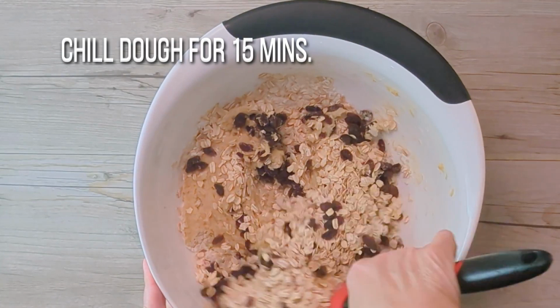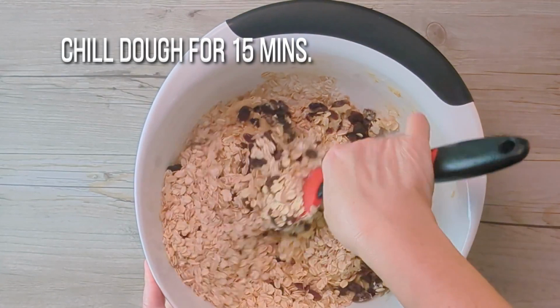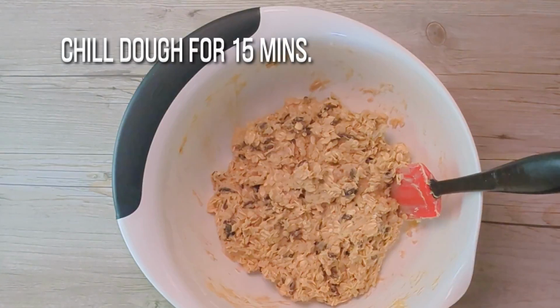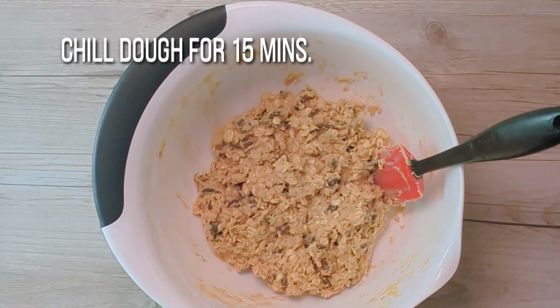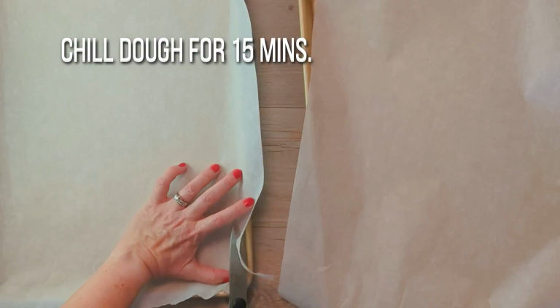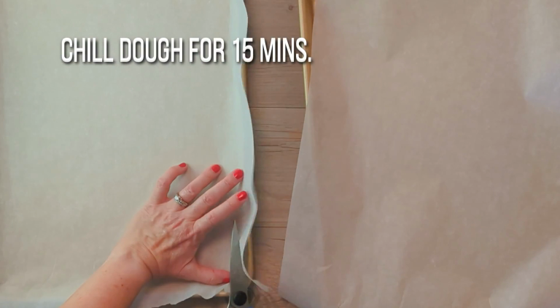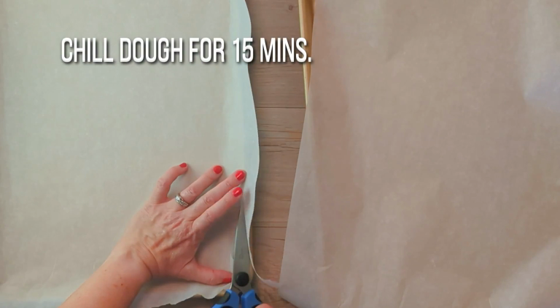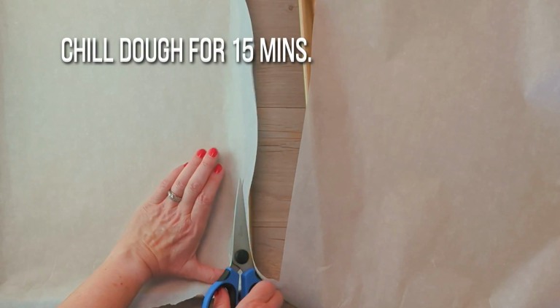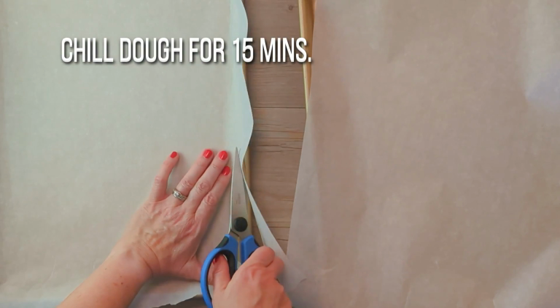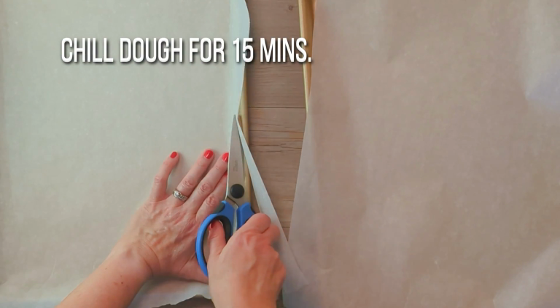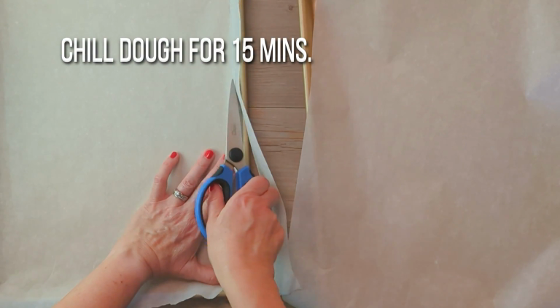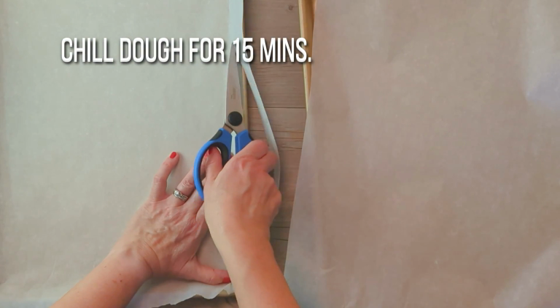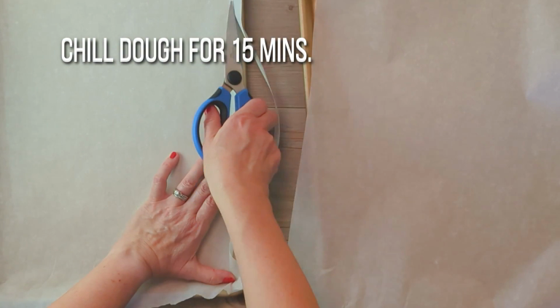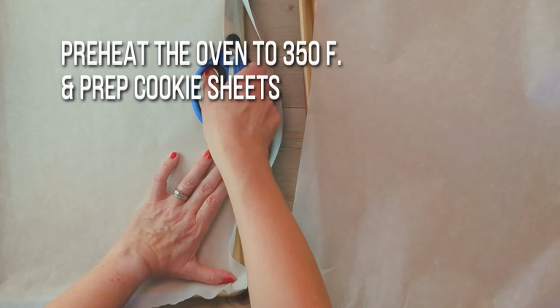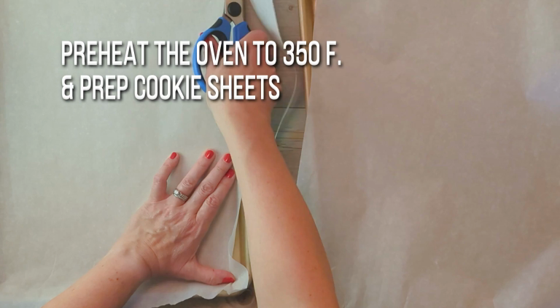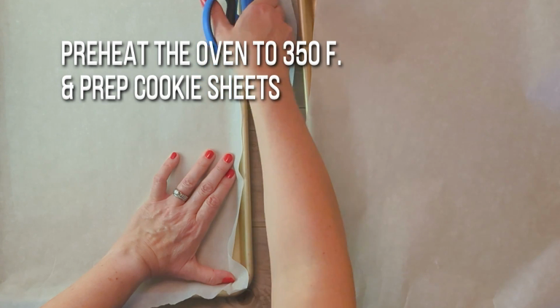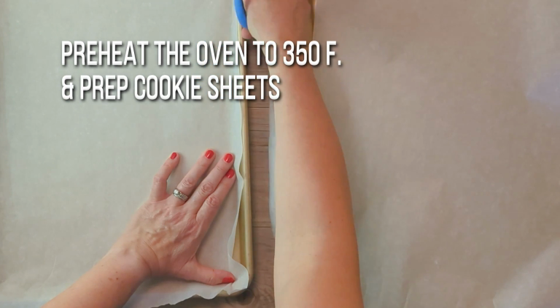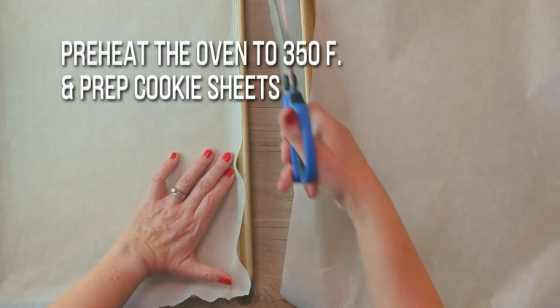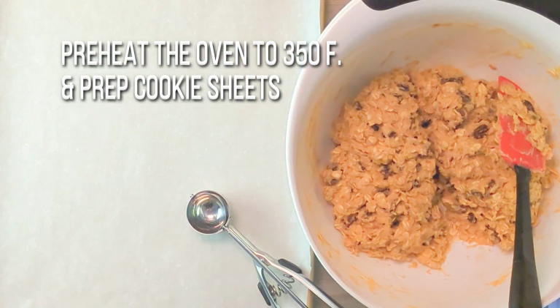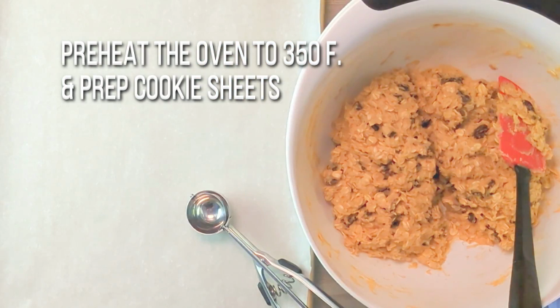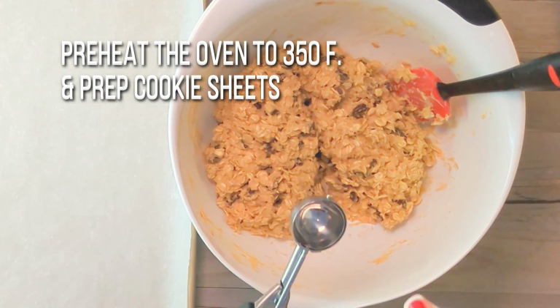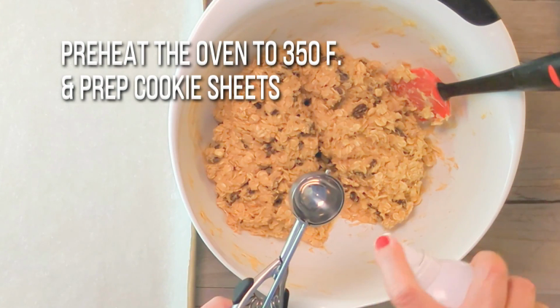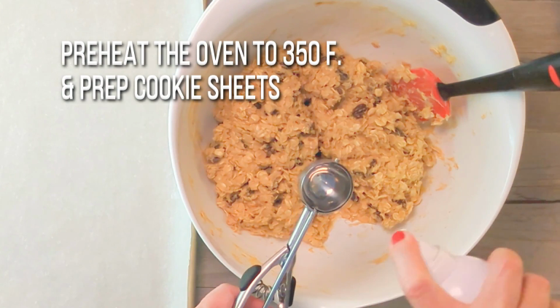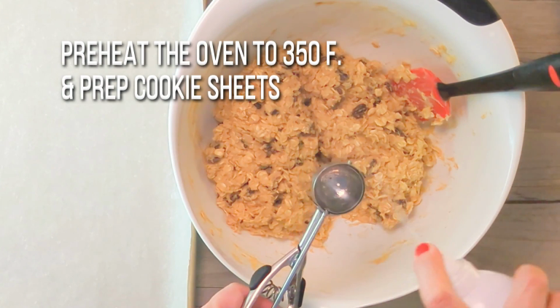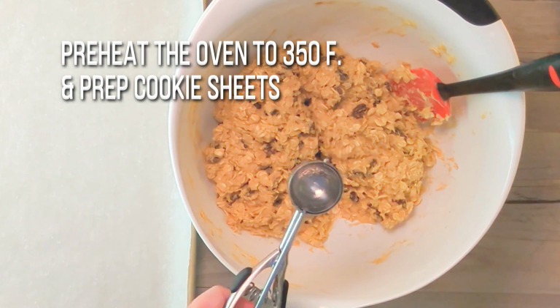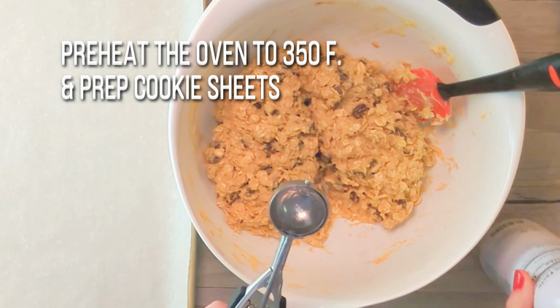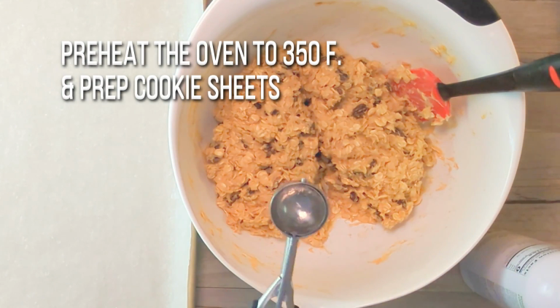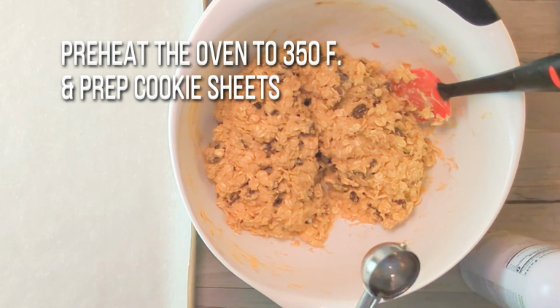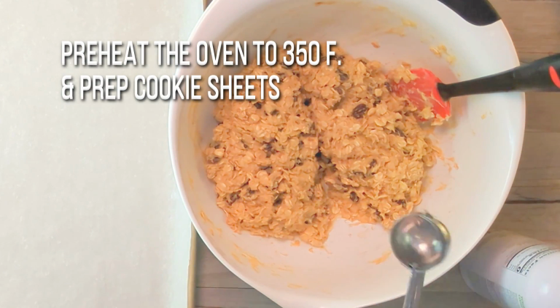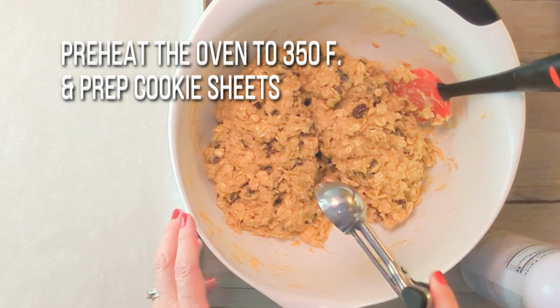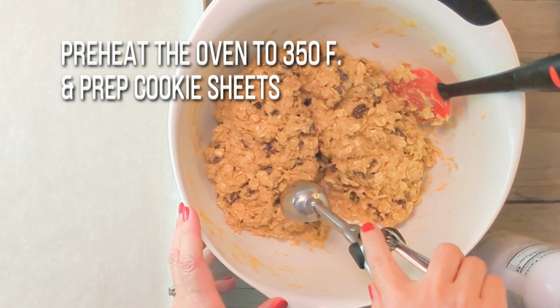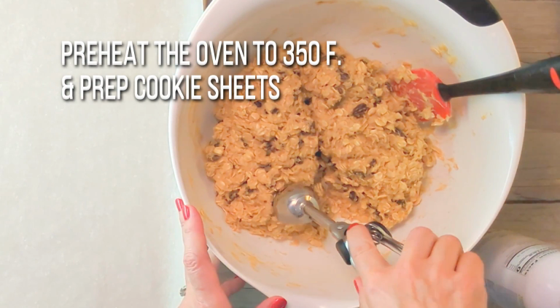Grab the bowl of dough and chill it in the refrigerator for 15 minutes. While you're waiting on the dough, prep your baking sheets and preheat the oven to 350 degrees Fahrenheit.